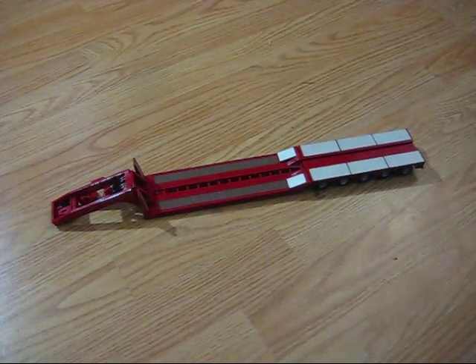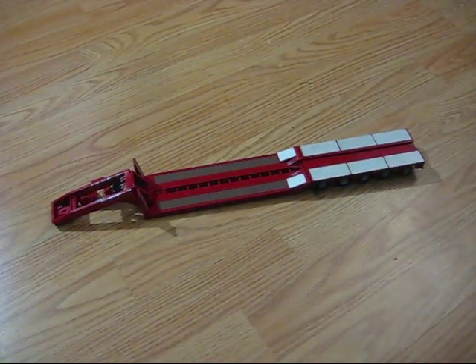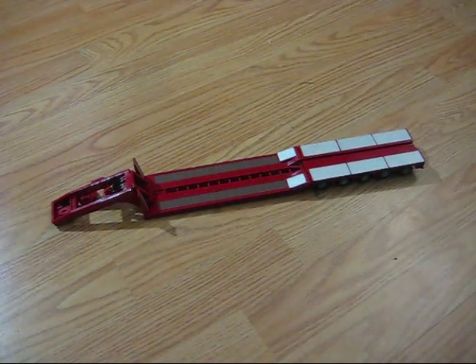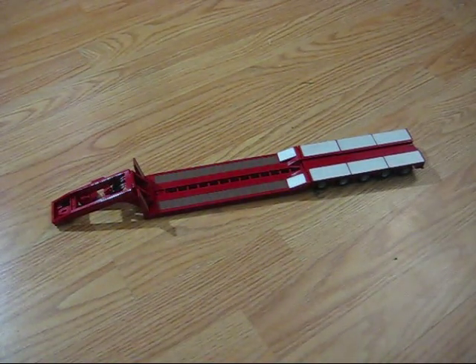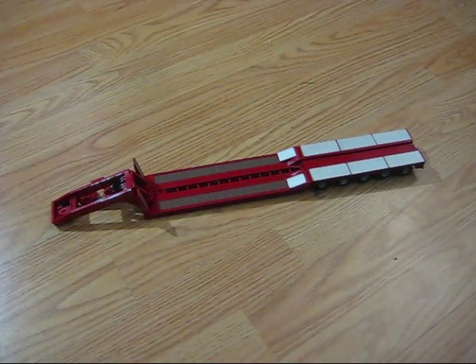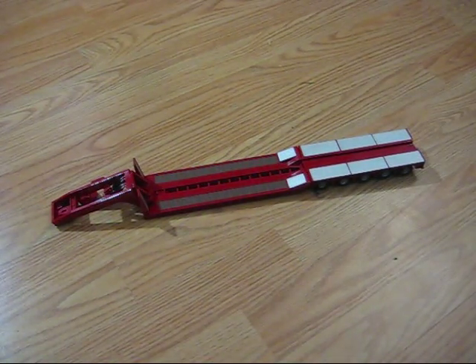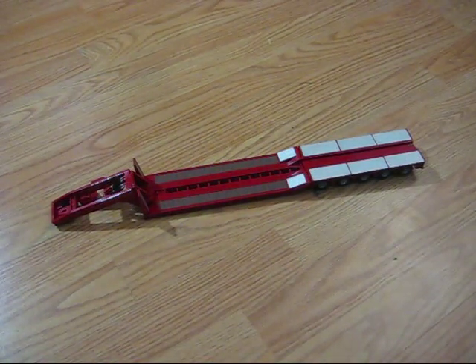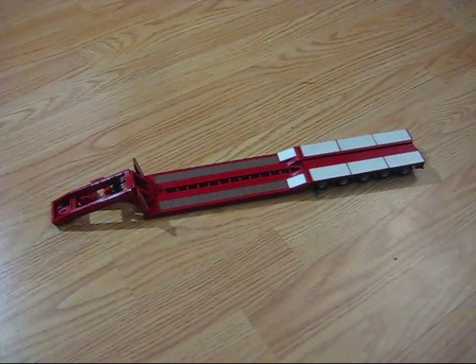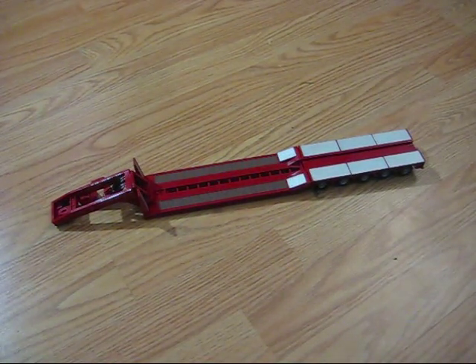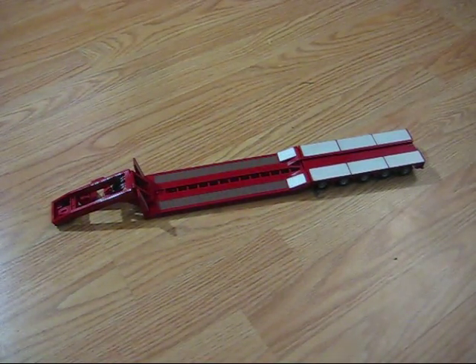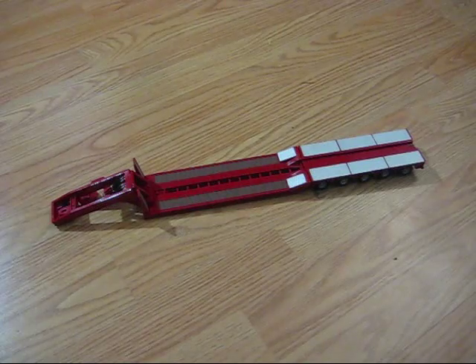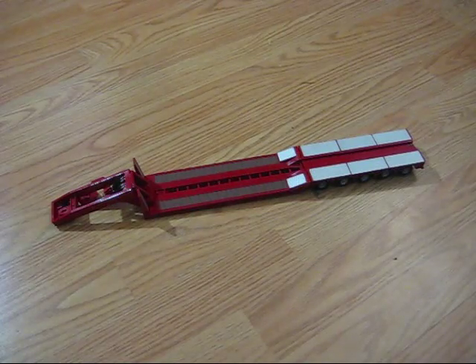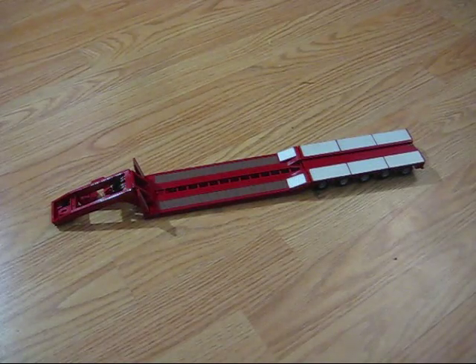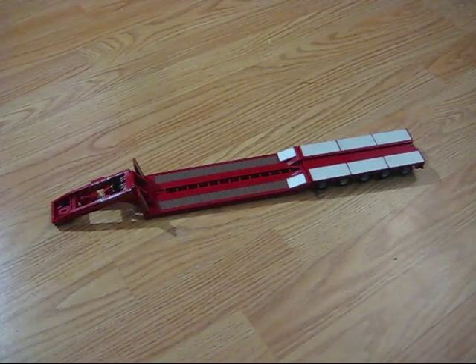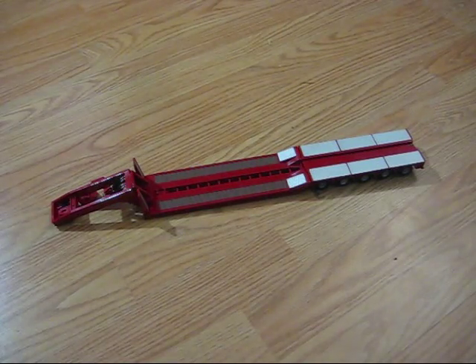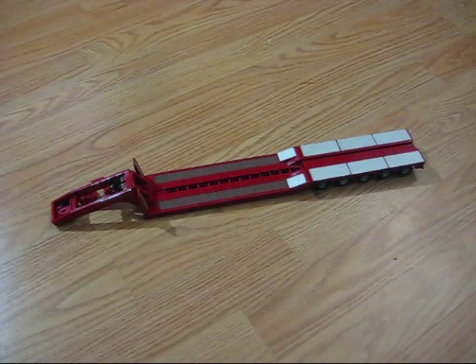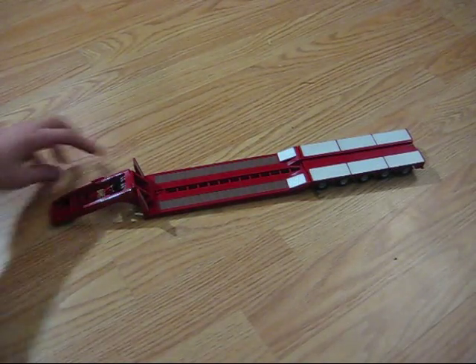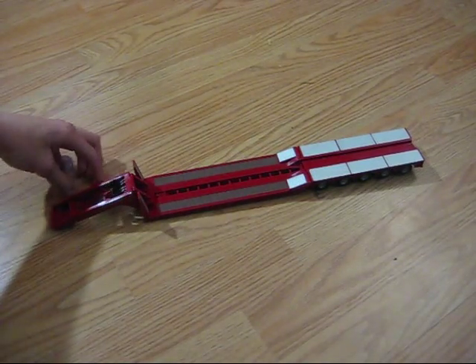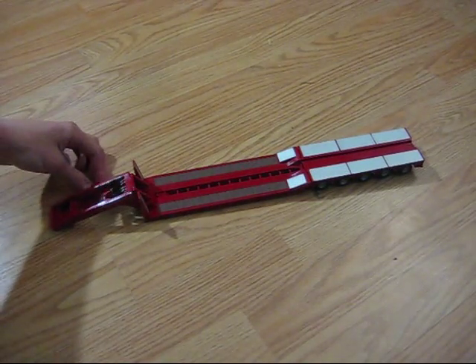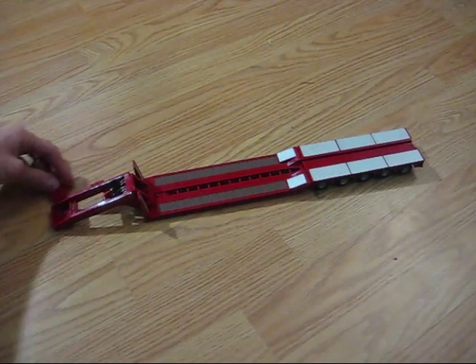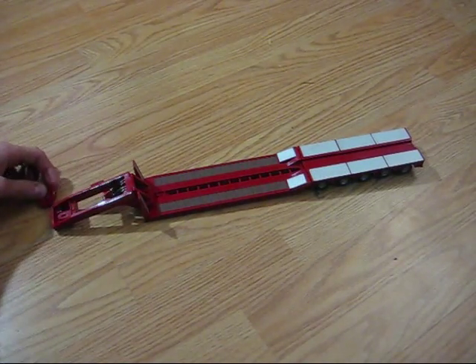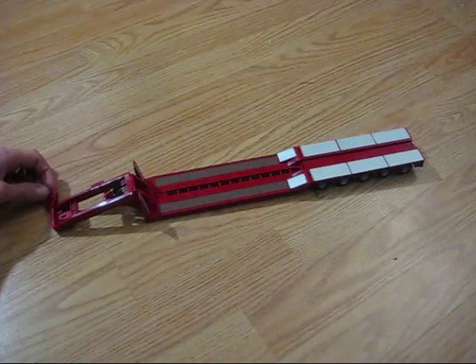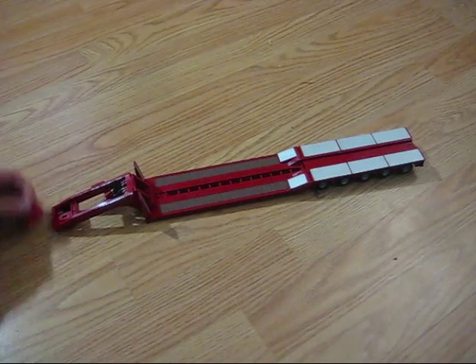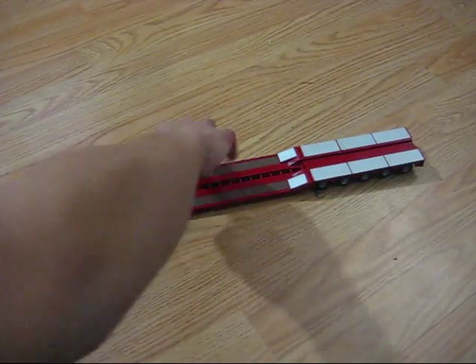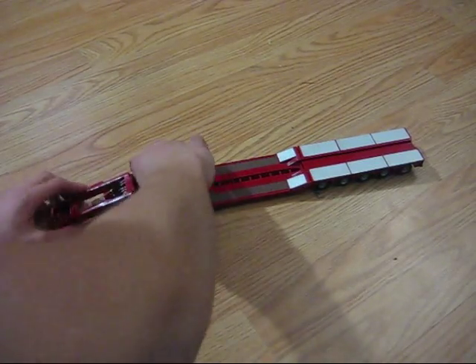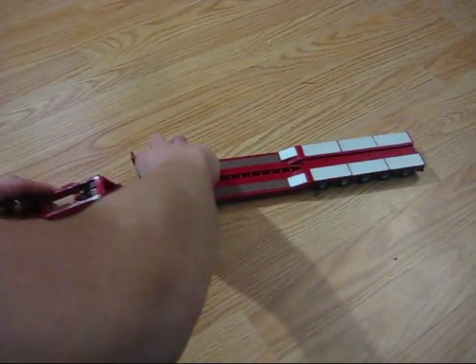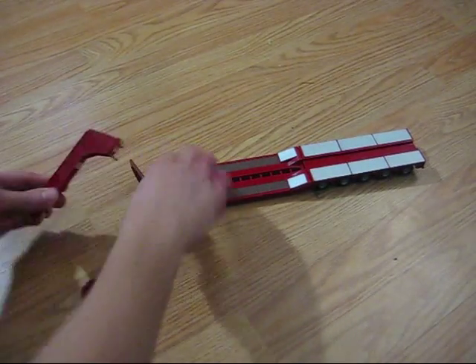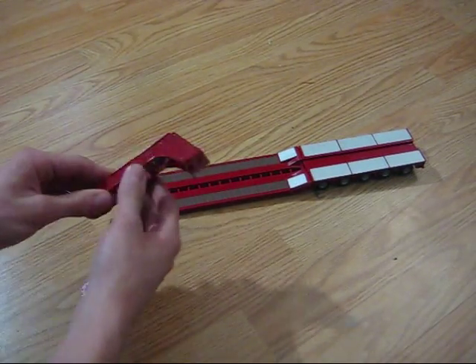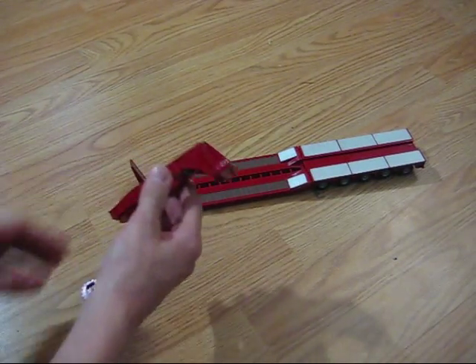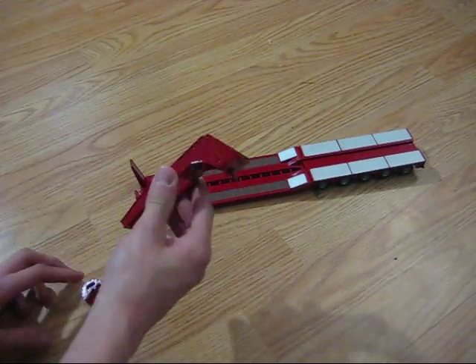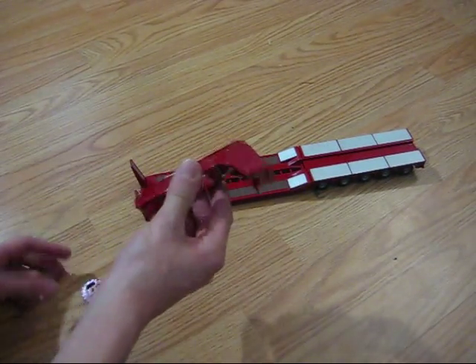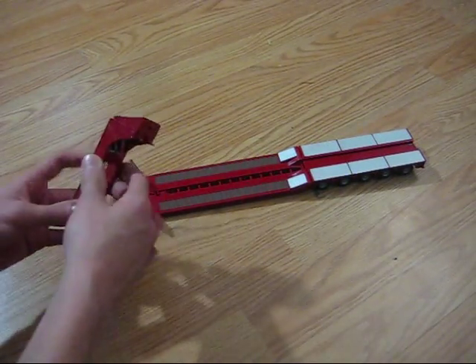Right here is the 5-axle 4G Lowboy — low loader or lowboy. Just to explain the parts: right here is the gooseneck, and it's a hydraulic gooseneck.